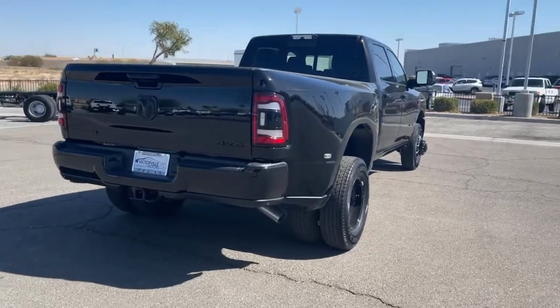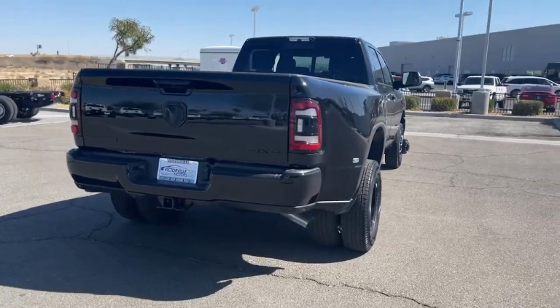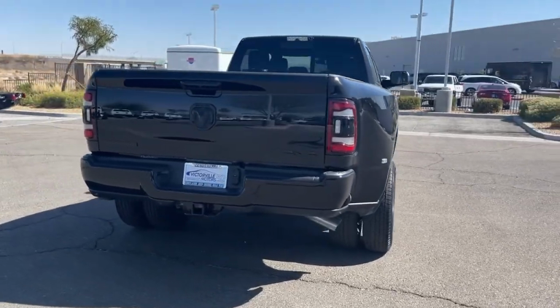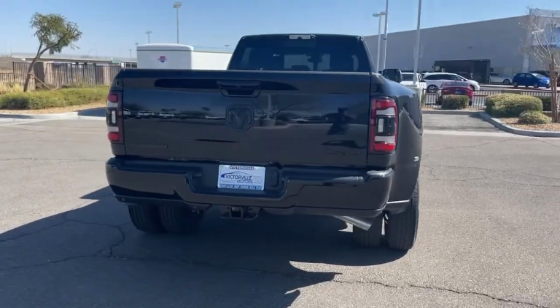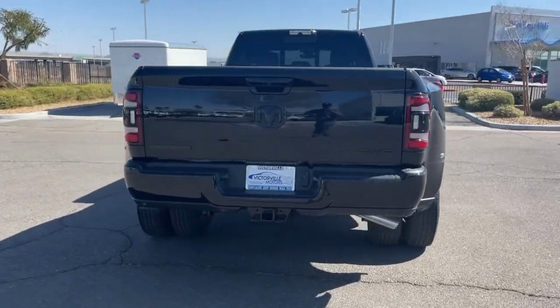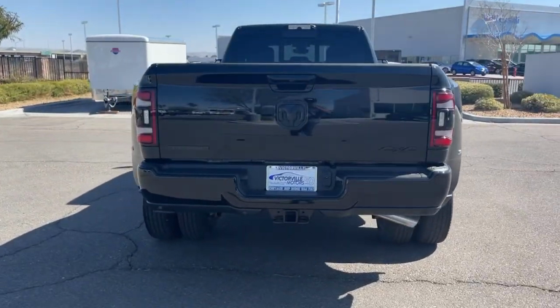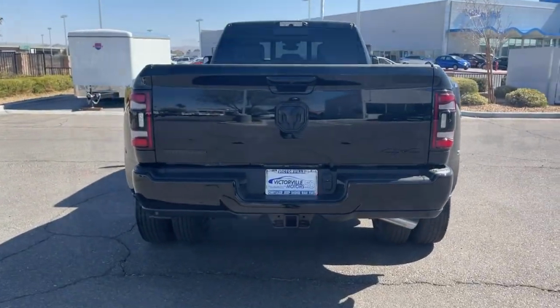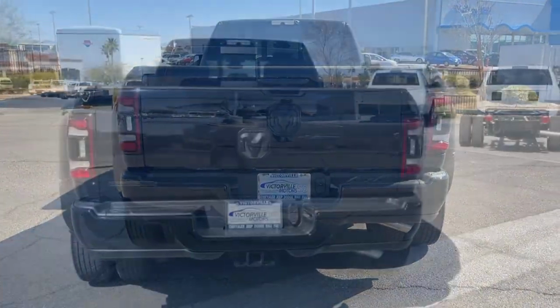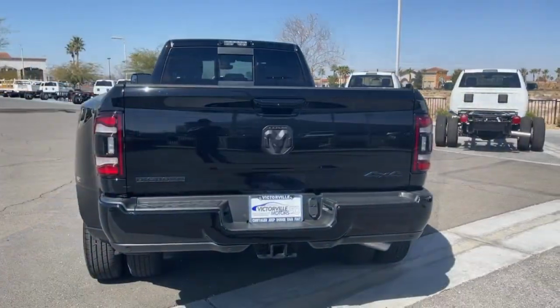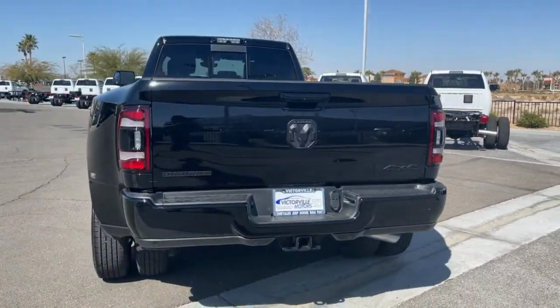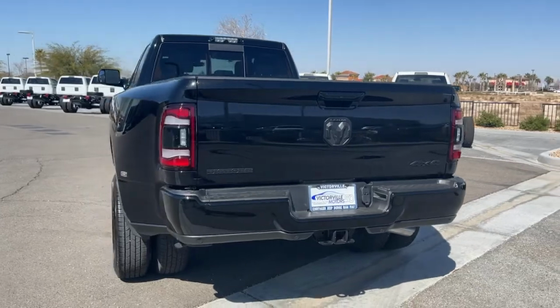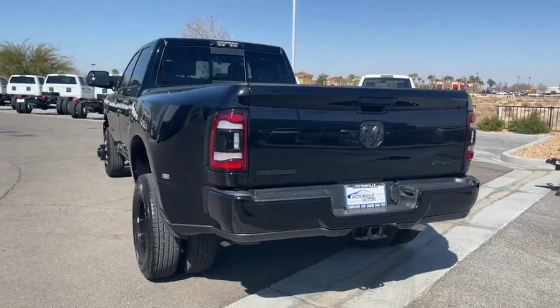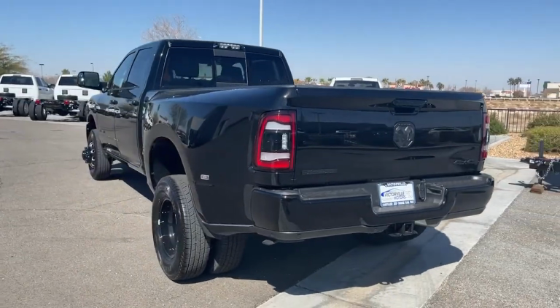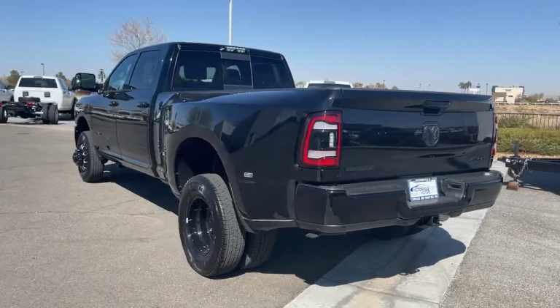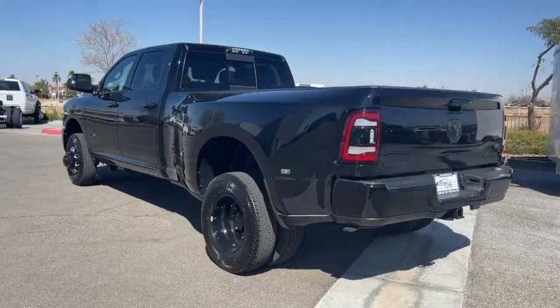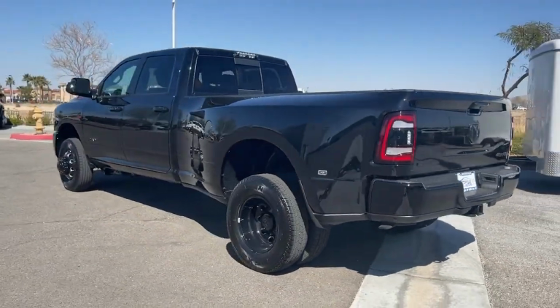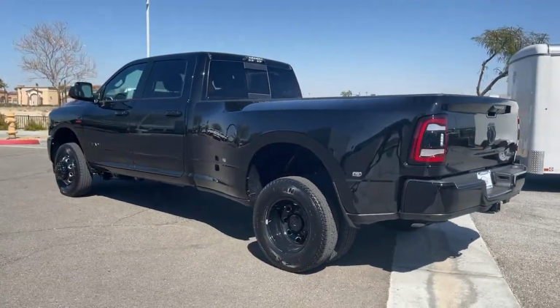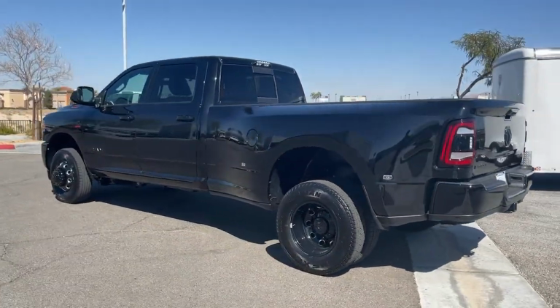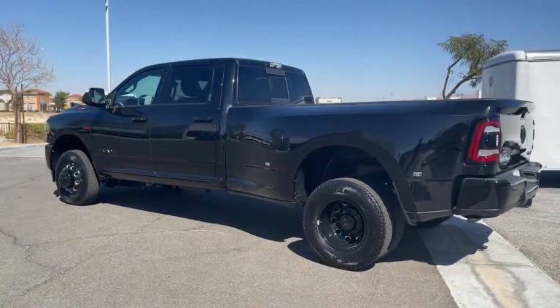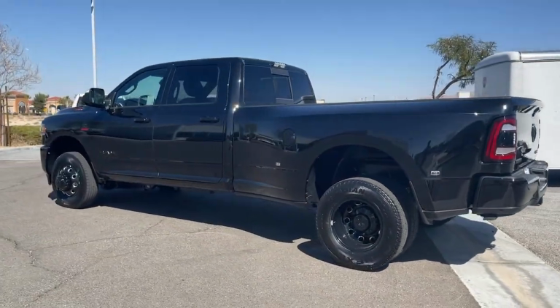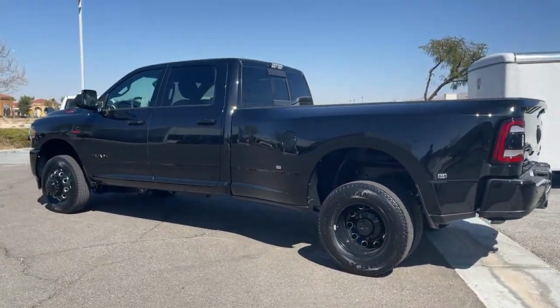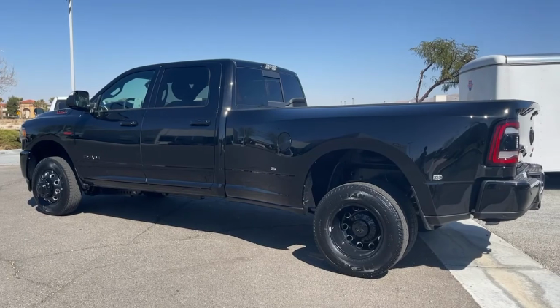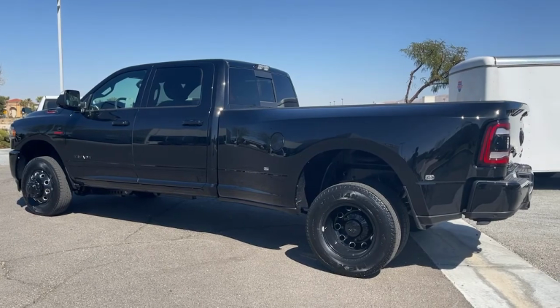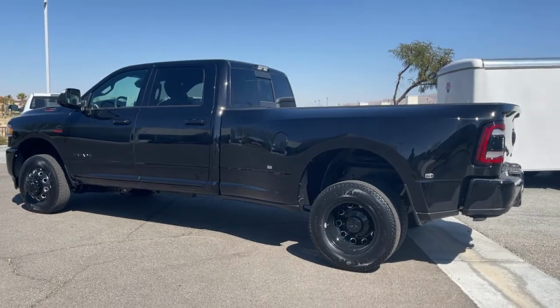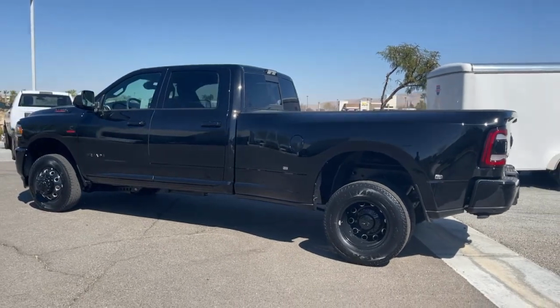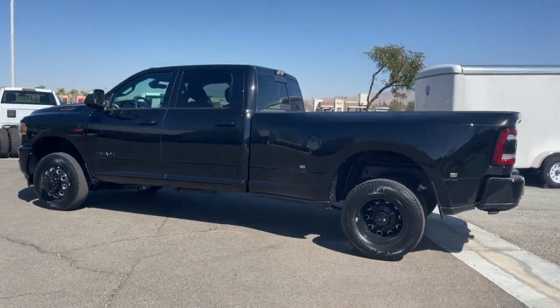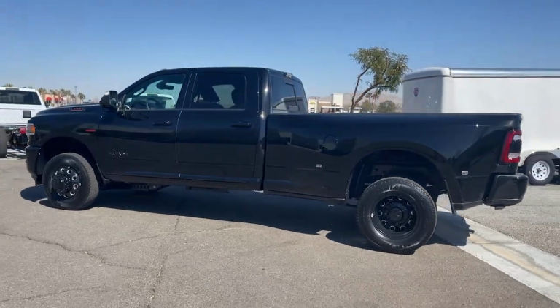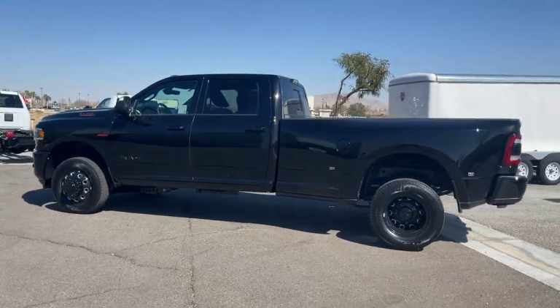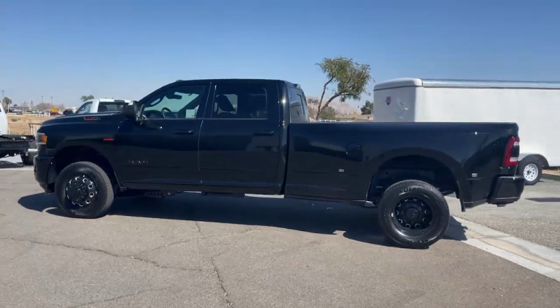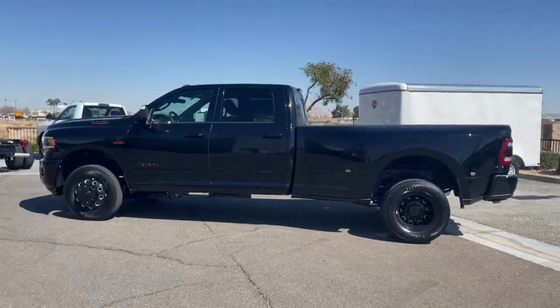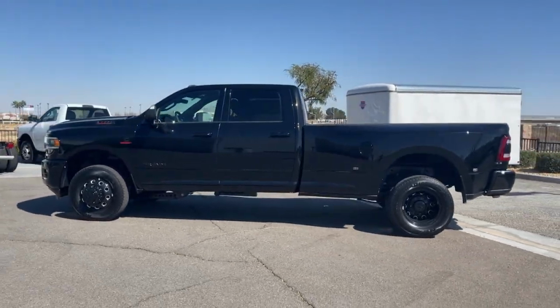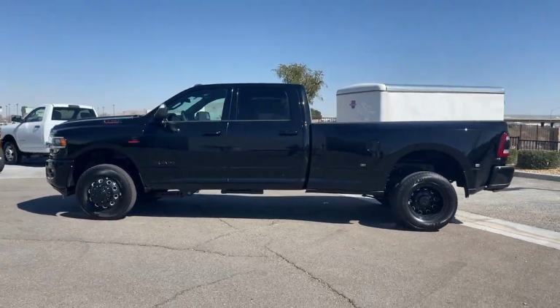These are just some of the great options this vehicle comes with: leather-wrapped steering wheel, electronic stability control, universal garage door opener, trip computer, power windows, four-wheel disc brakes, and power steering.